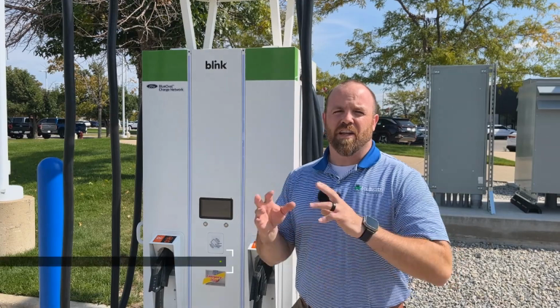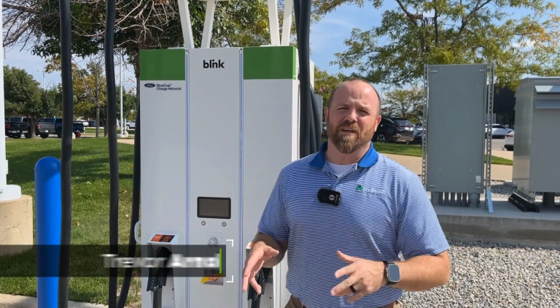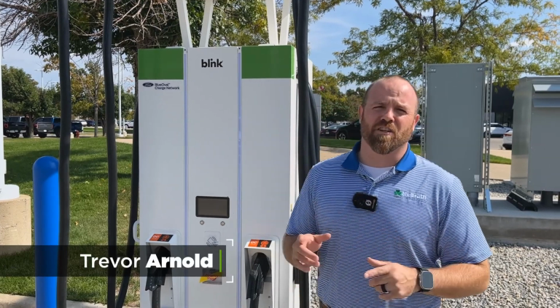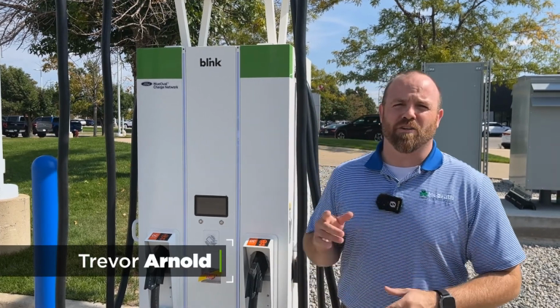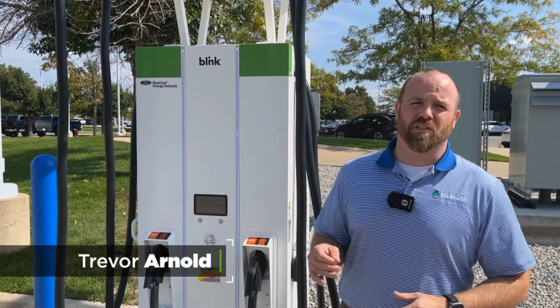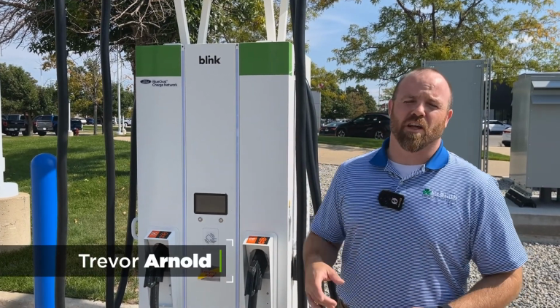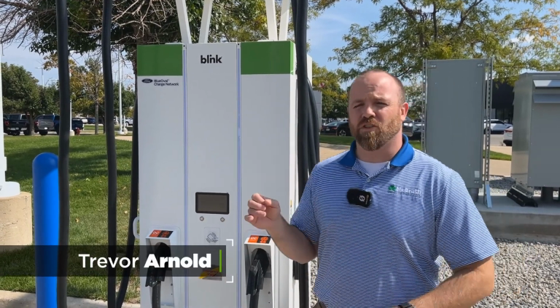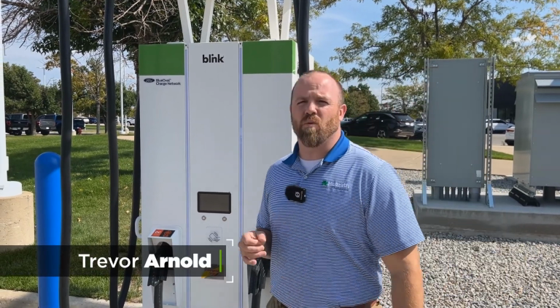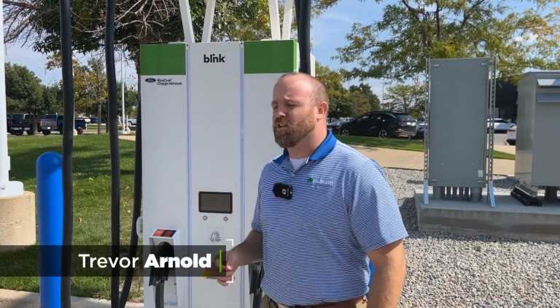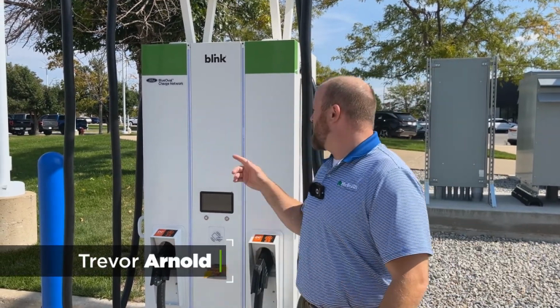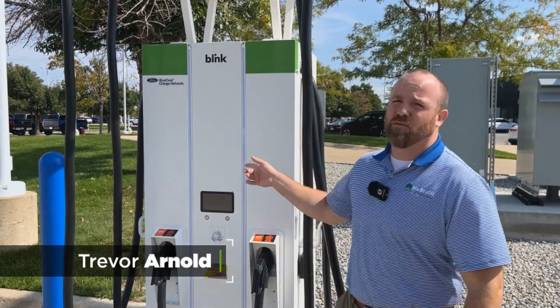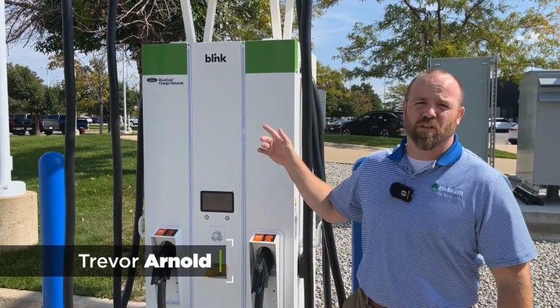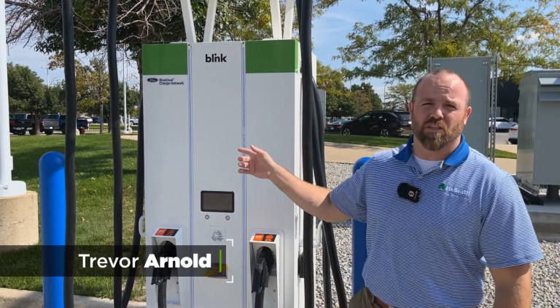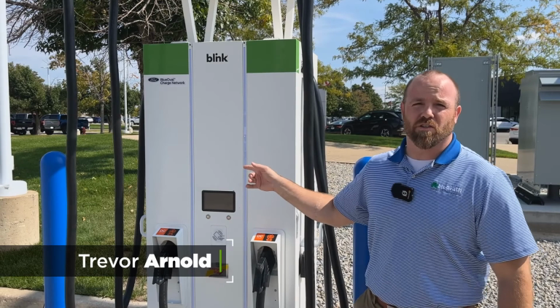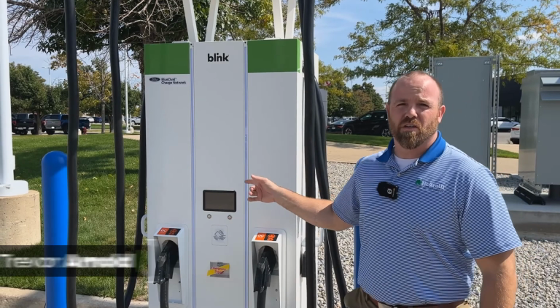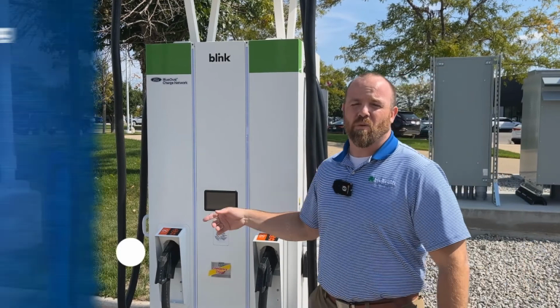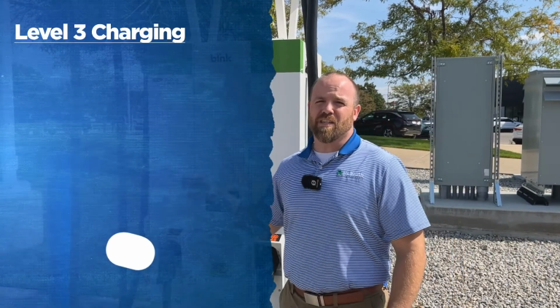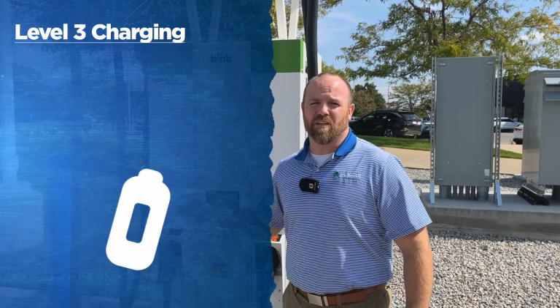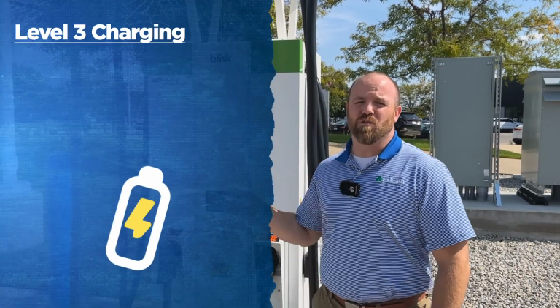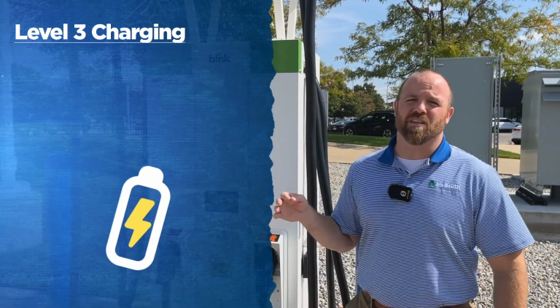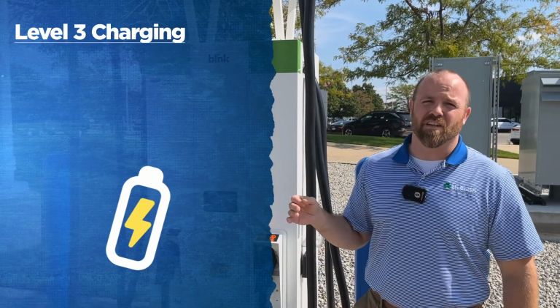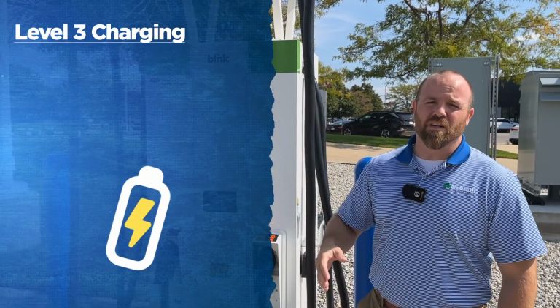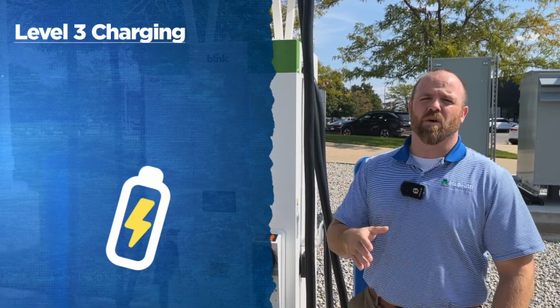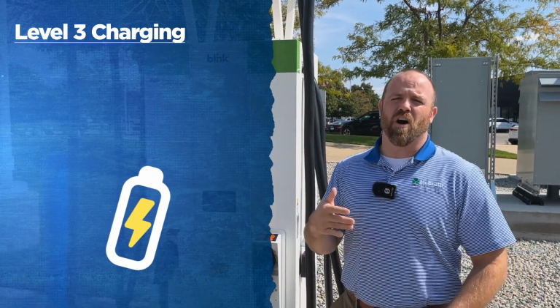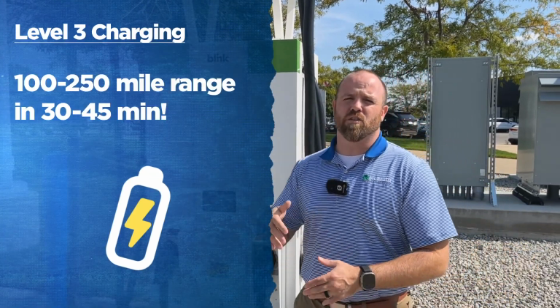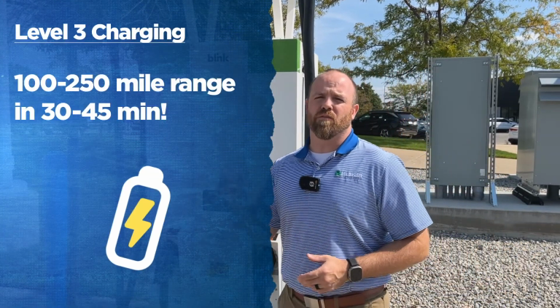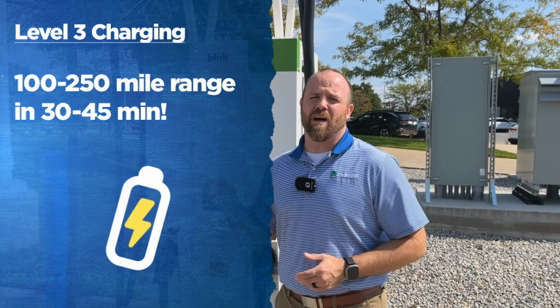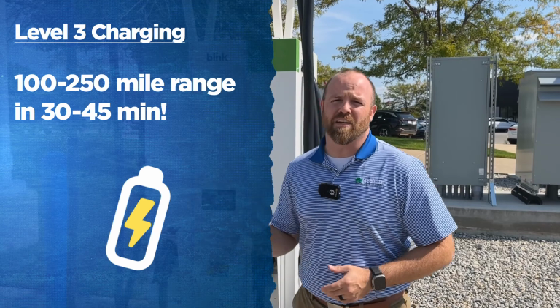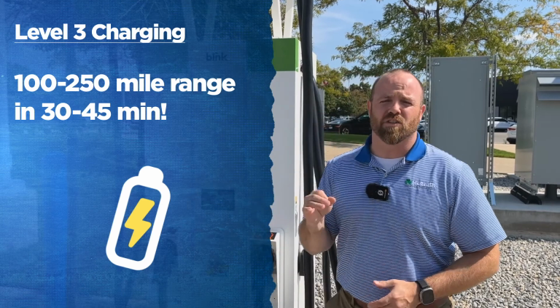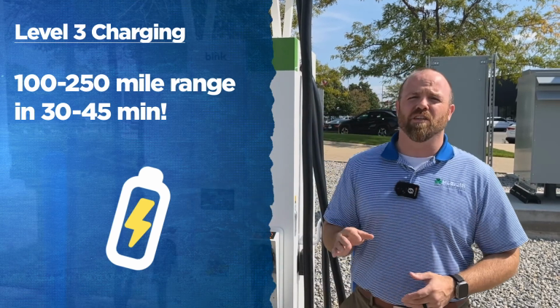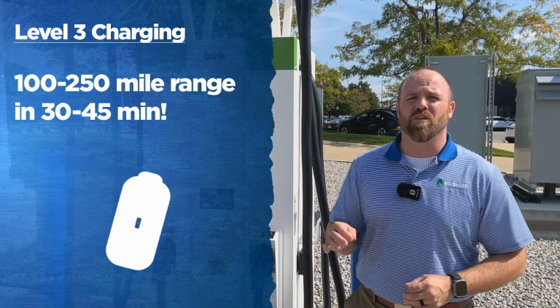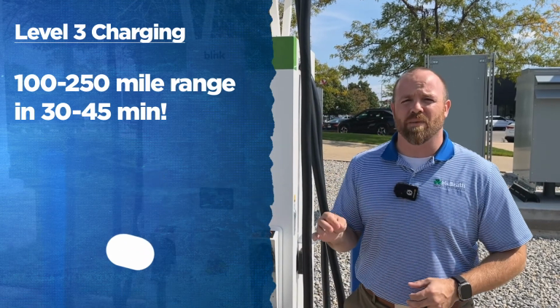Today I'm here to talk to you about charging. The first charger I want to talk about is a Level 3 charger. When you plug this in, you can get anywhere from 100 to 250 miles of range in just 30 to 45 minutes.